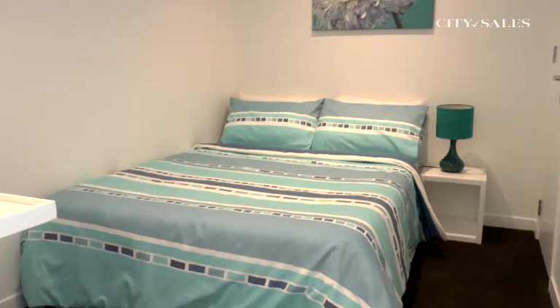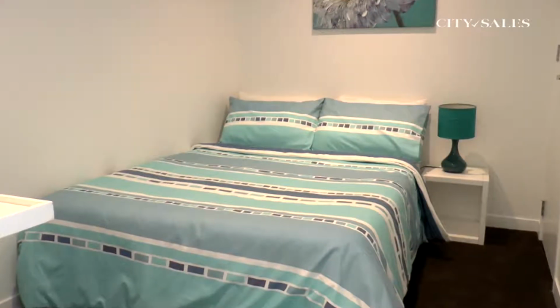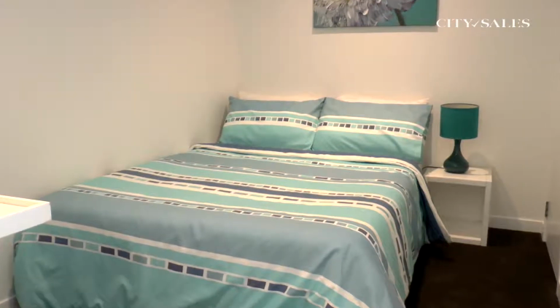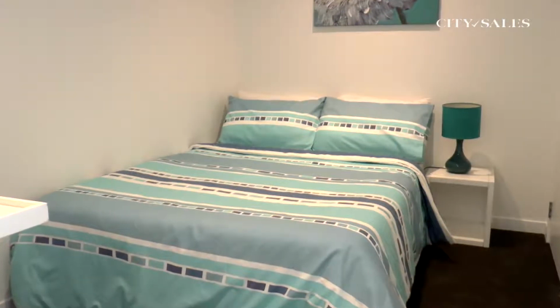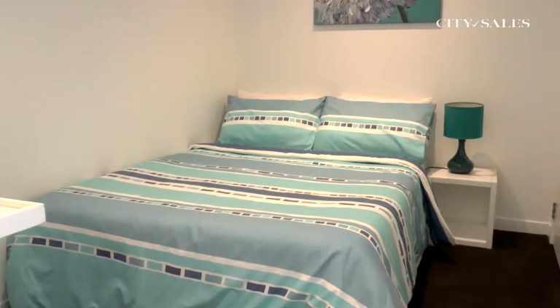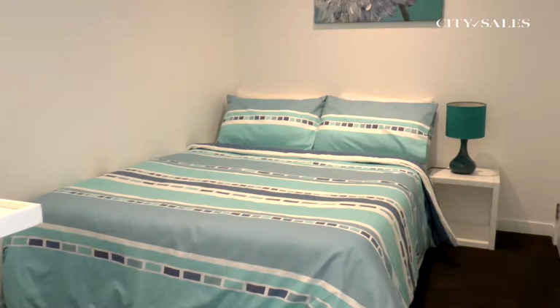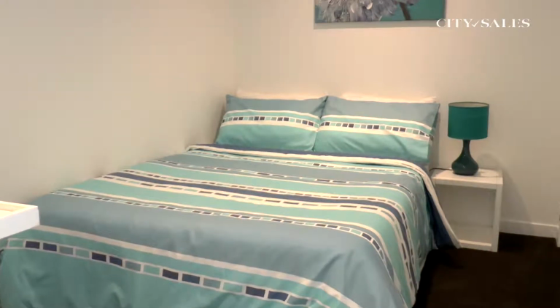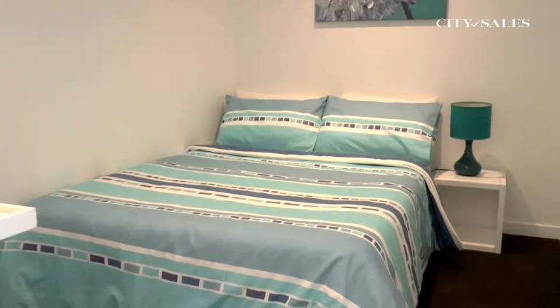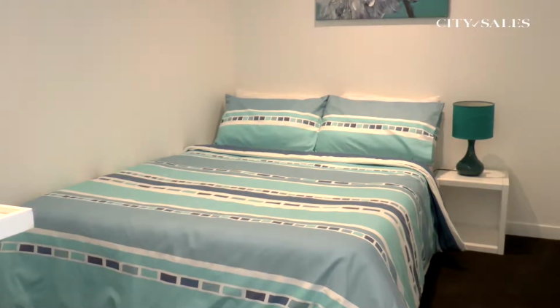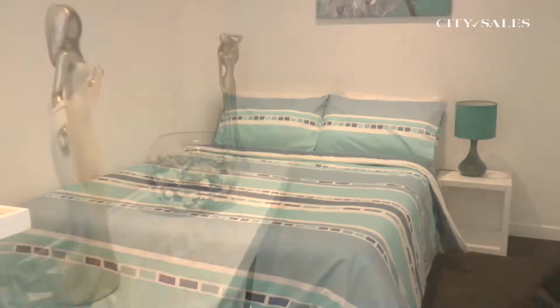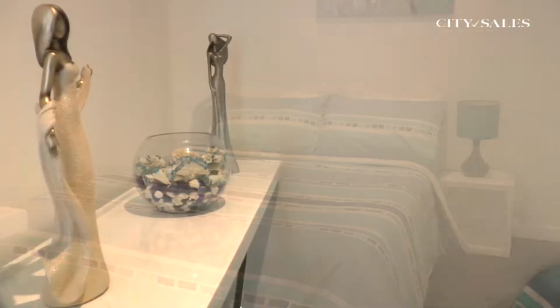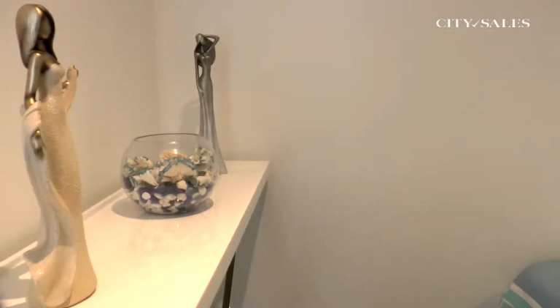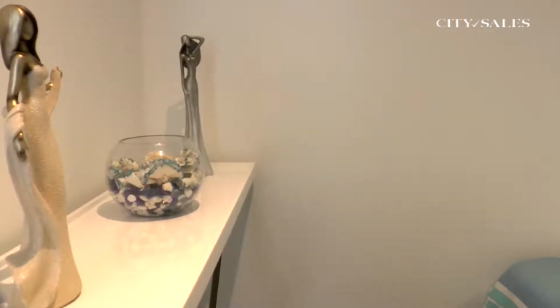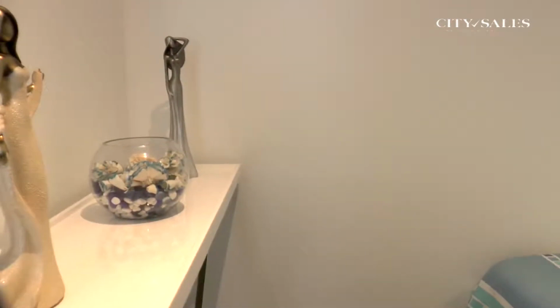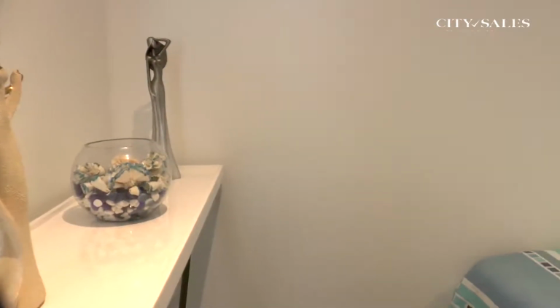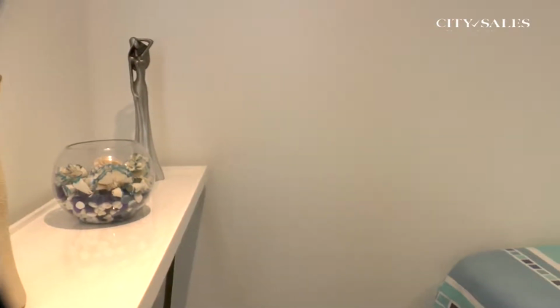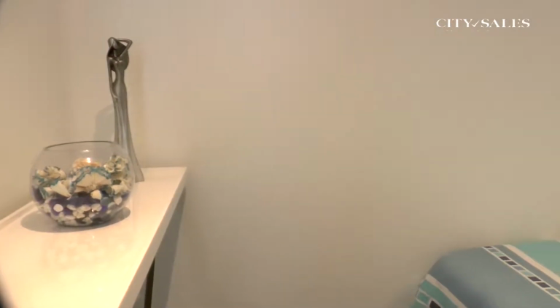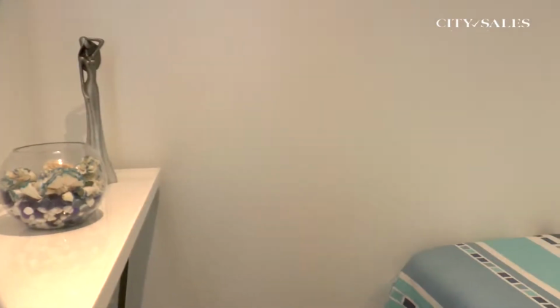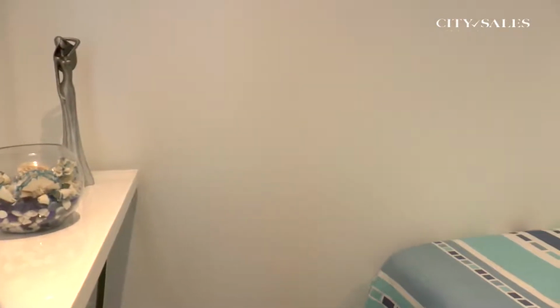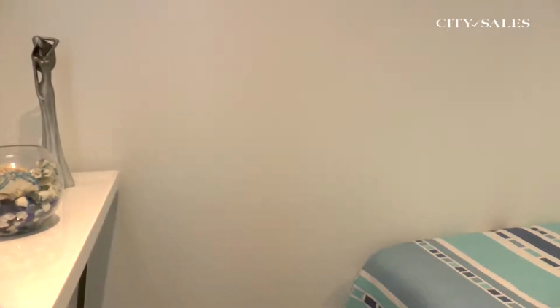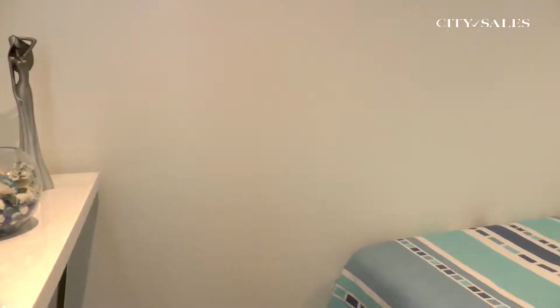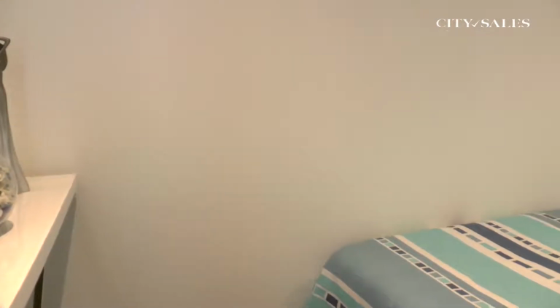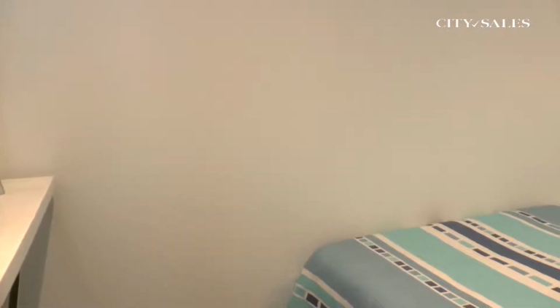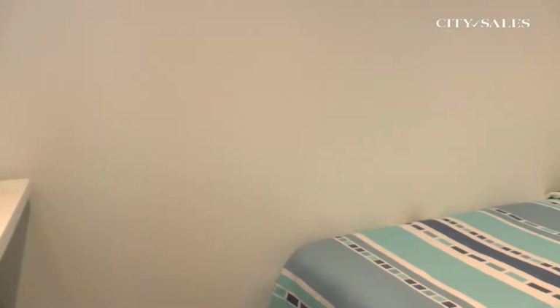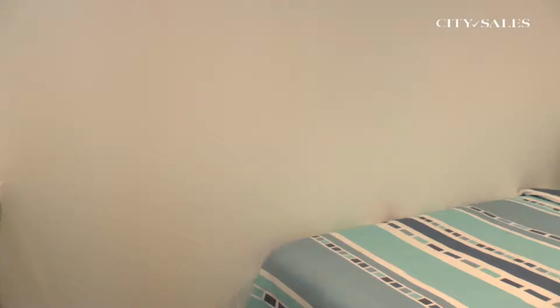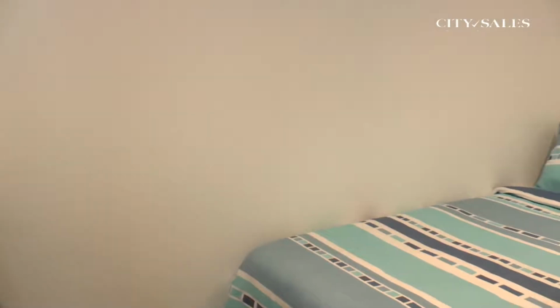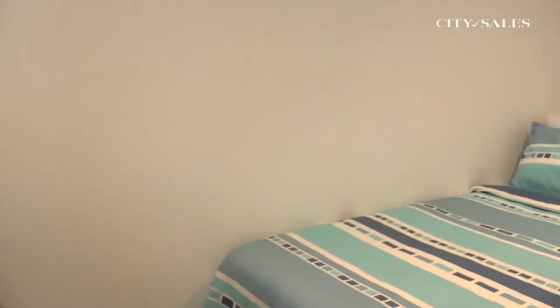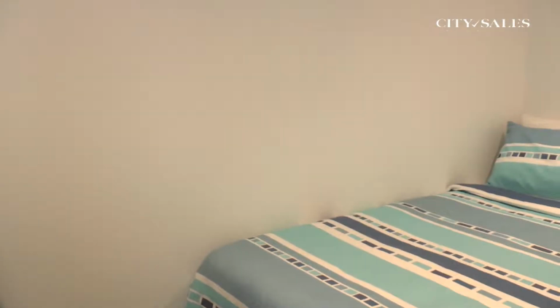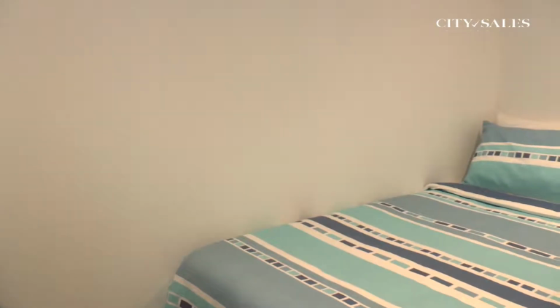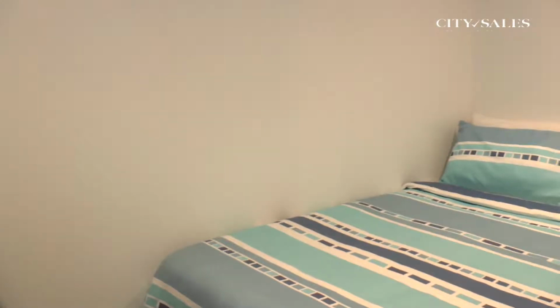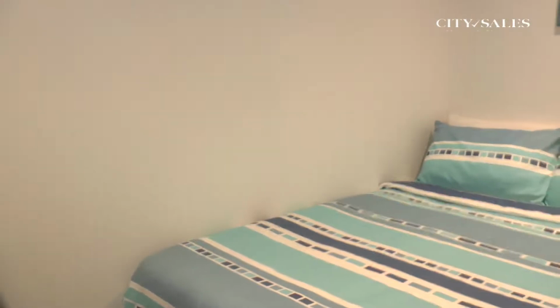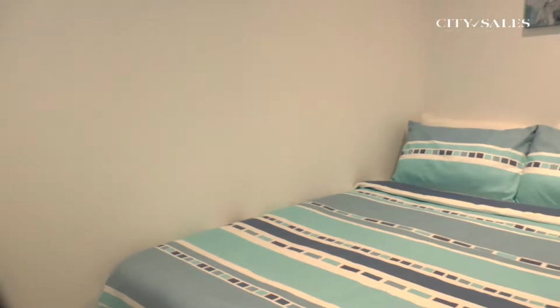The second bedroom or flexi room — the choice is yours — is well suited for guests, an office, or that quiet room just for dreaming.